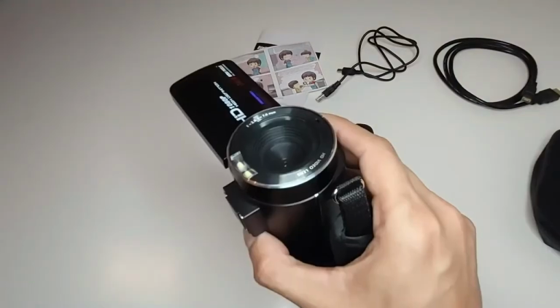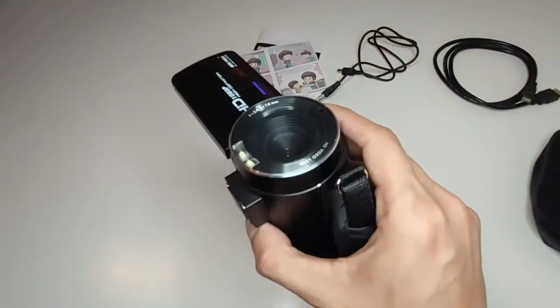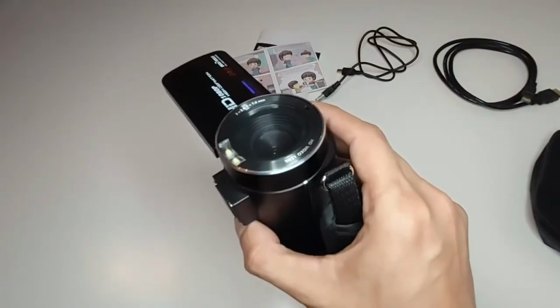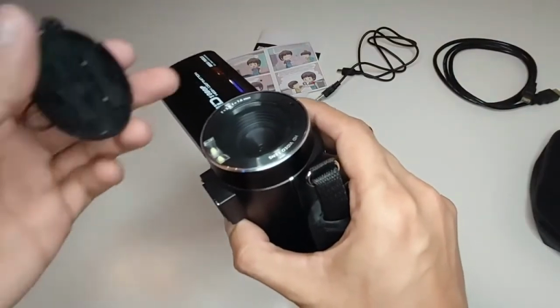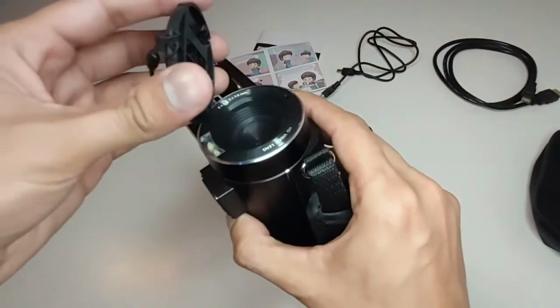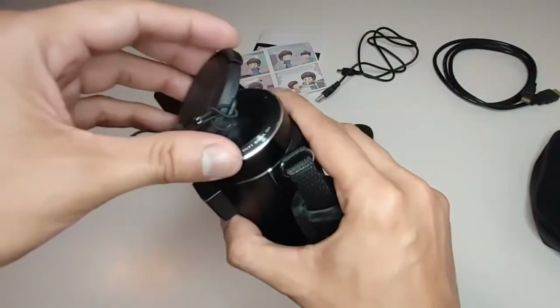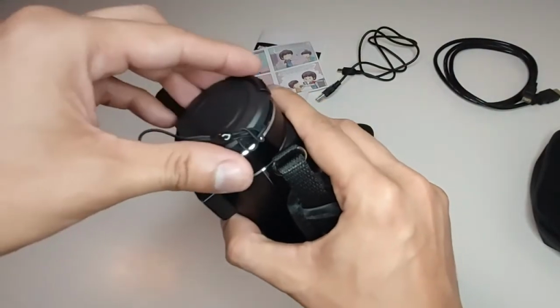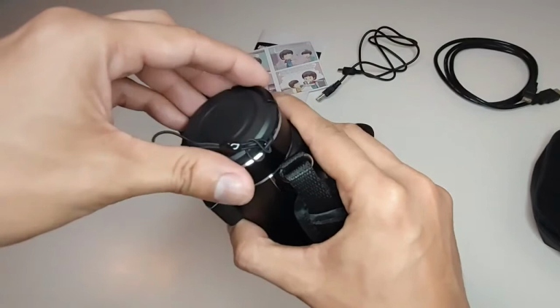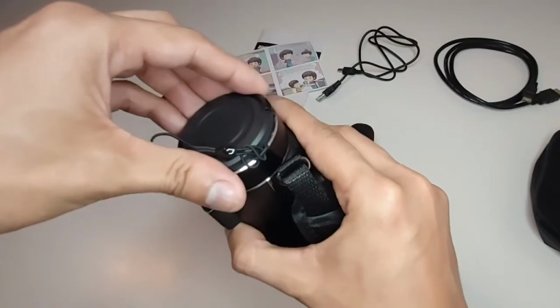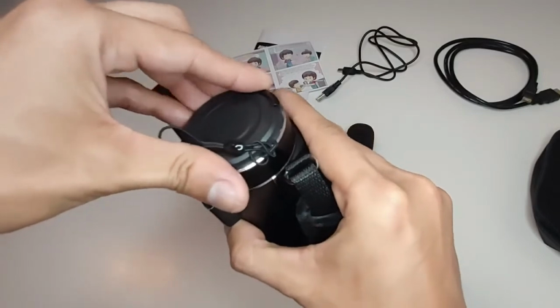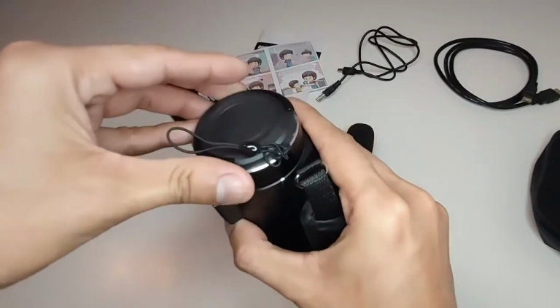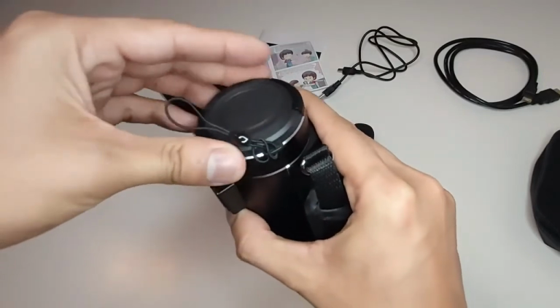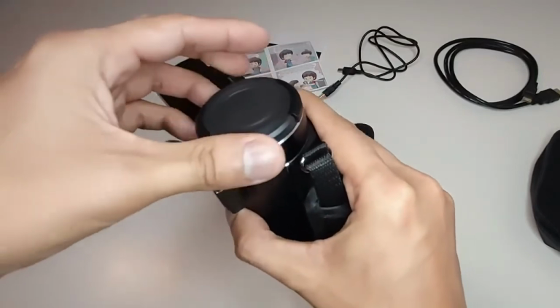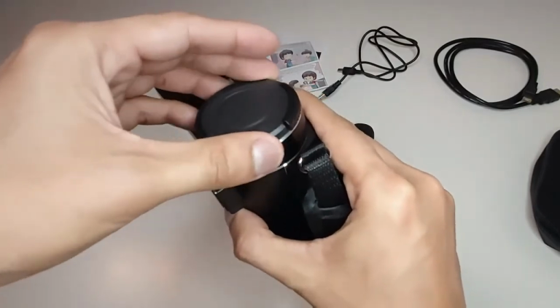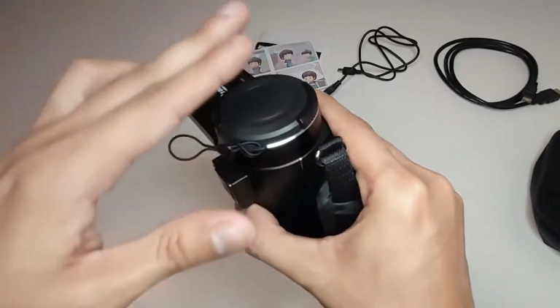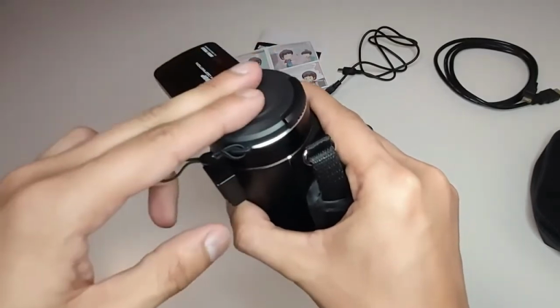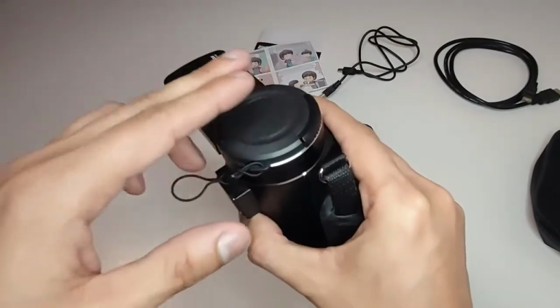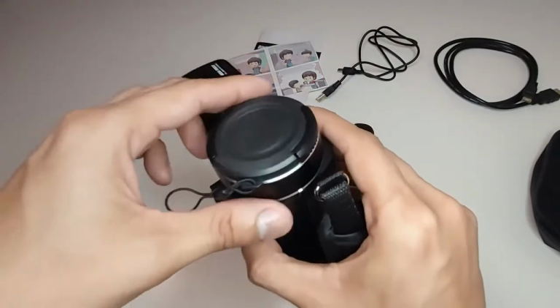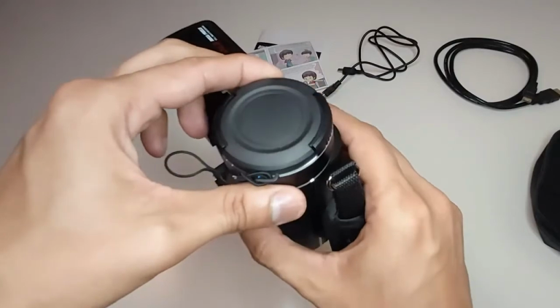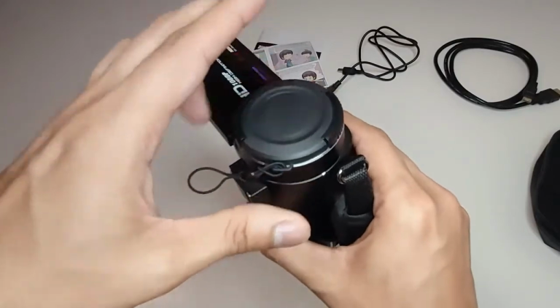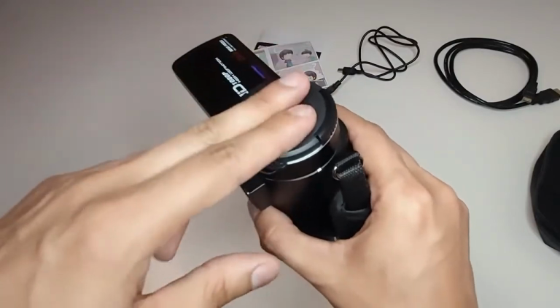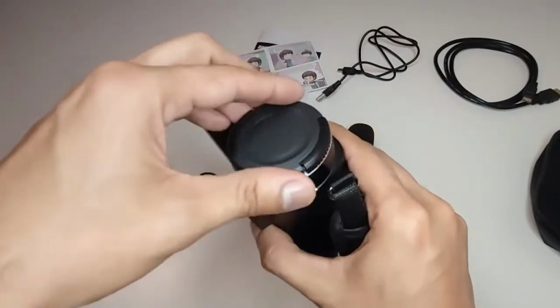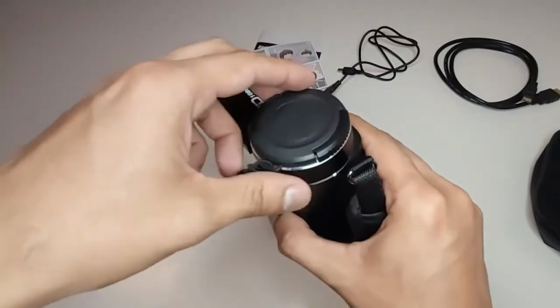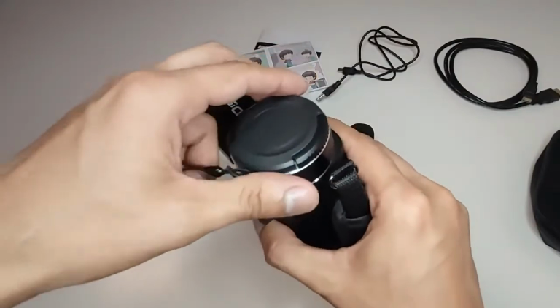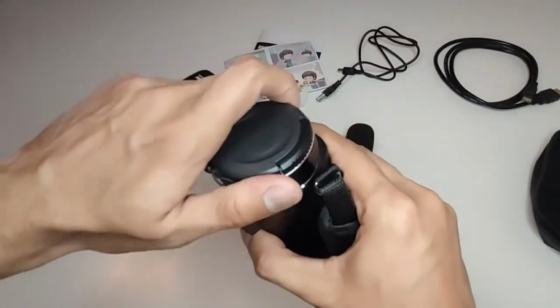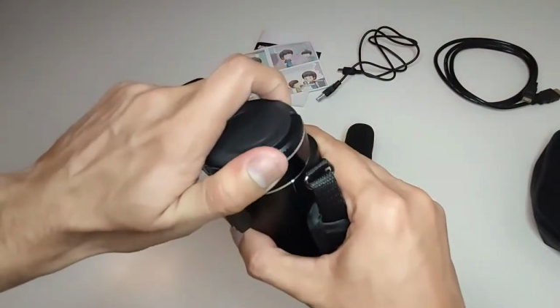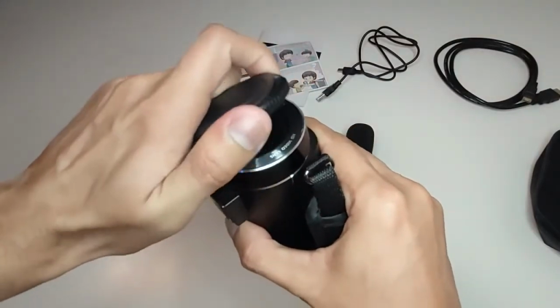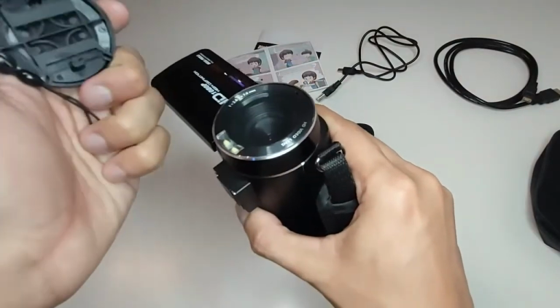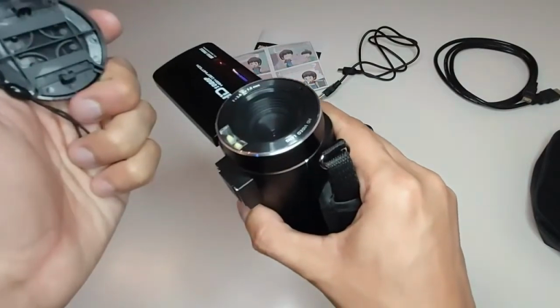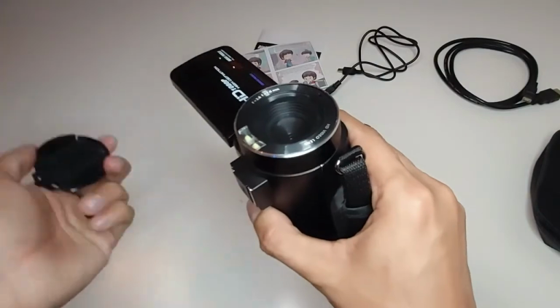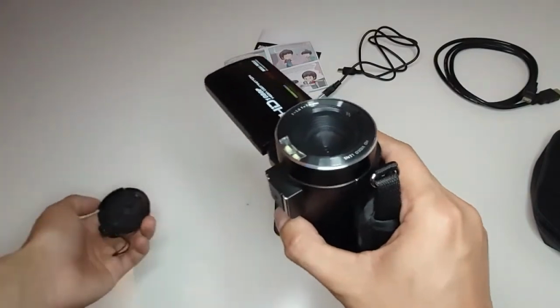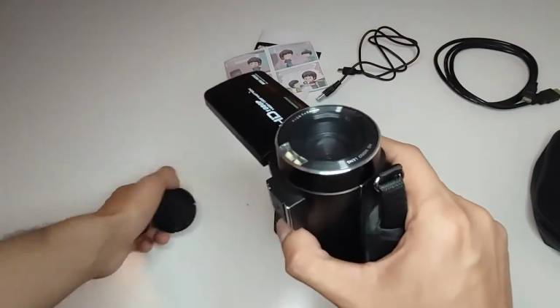To put the protective lens cover on our camcorder lens you just place it like this and push it a little bit — then it will fix in place. You can then take it off whenever you want to use the camera.